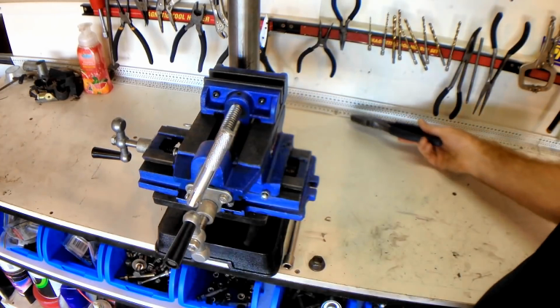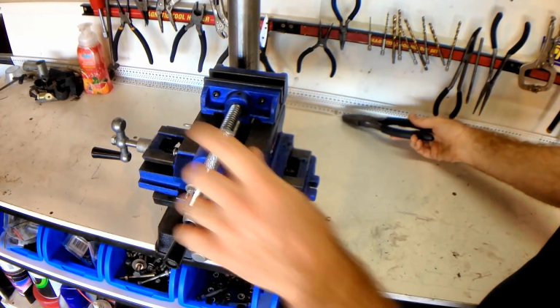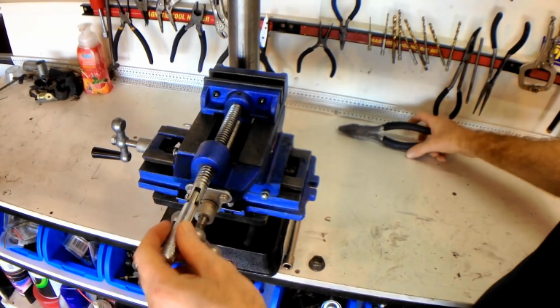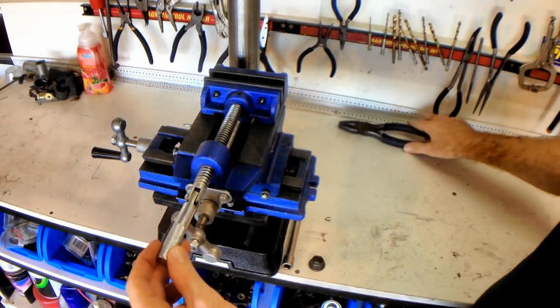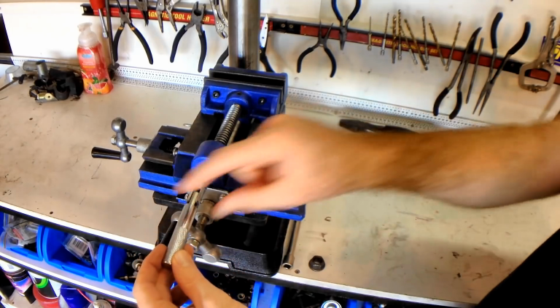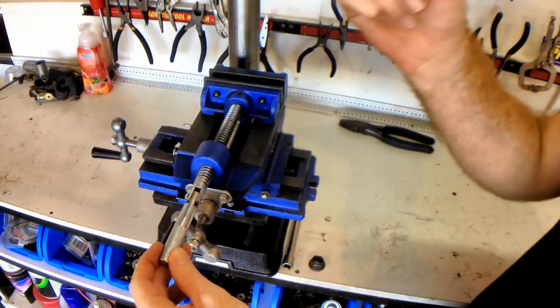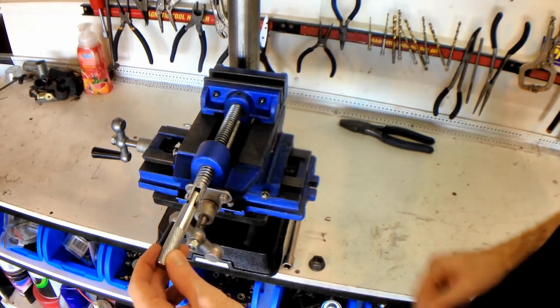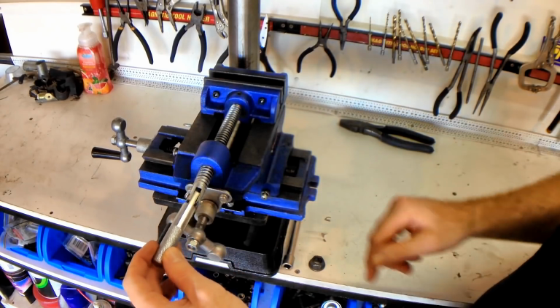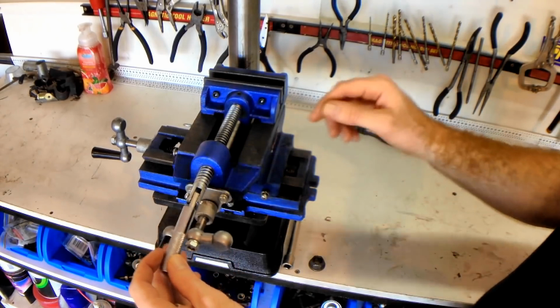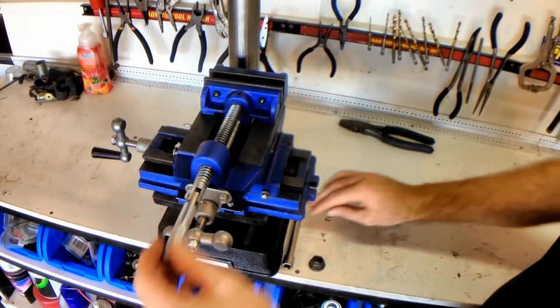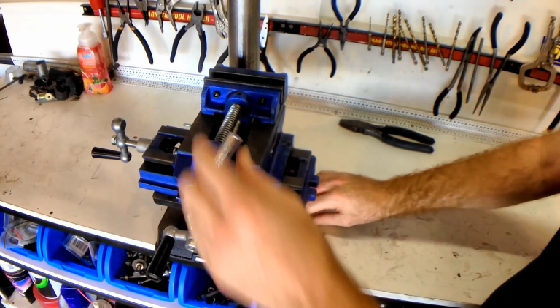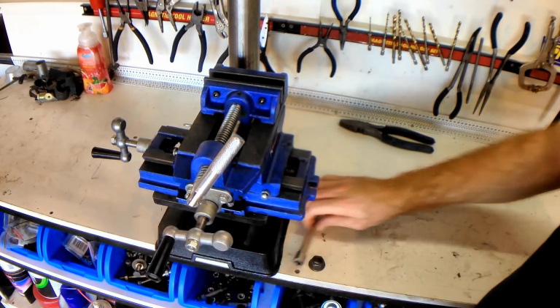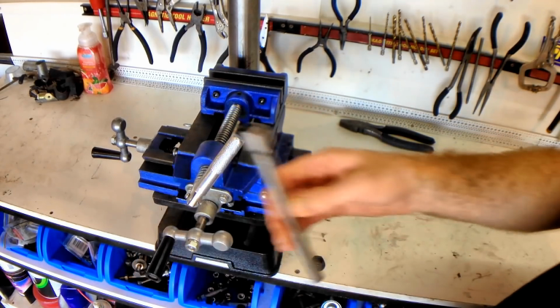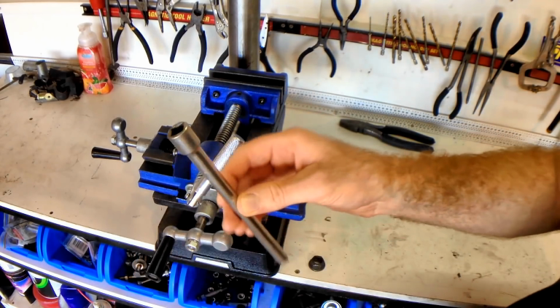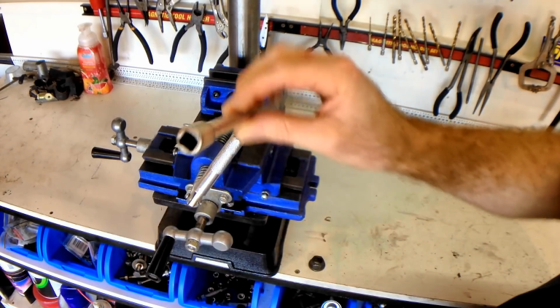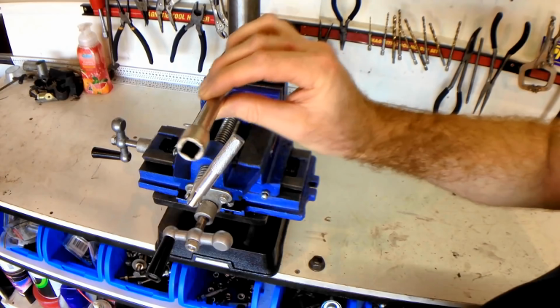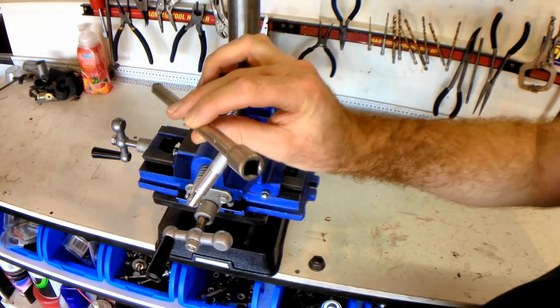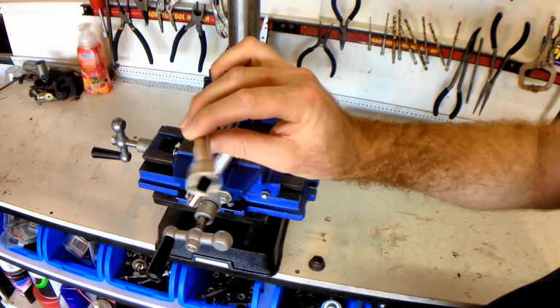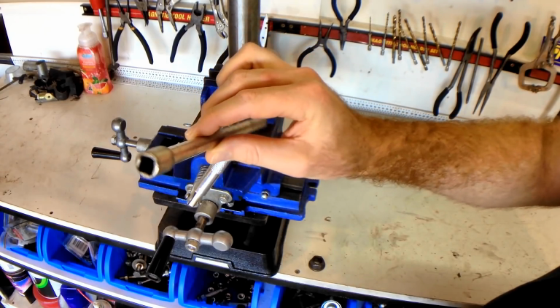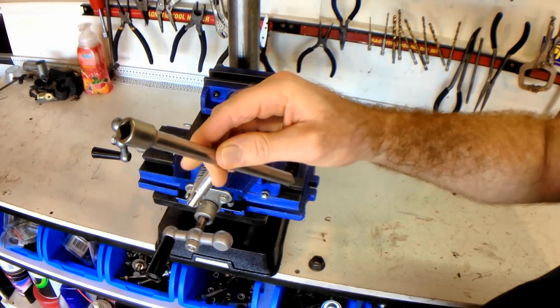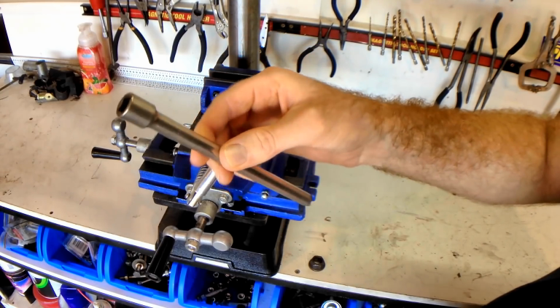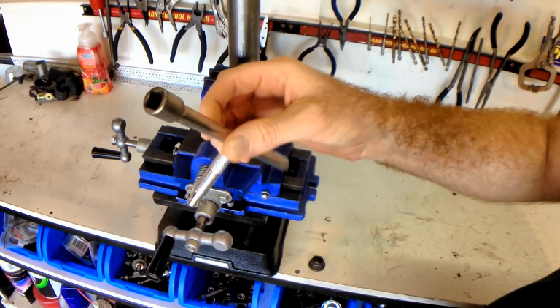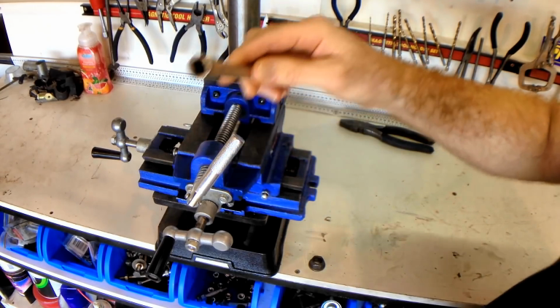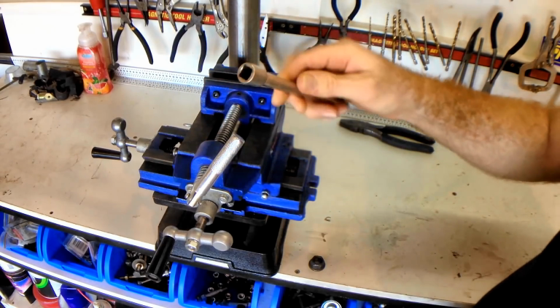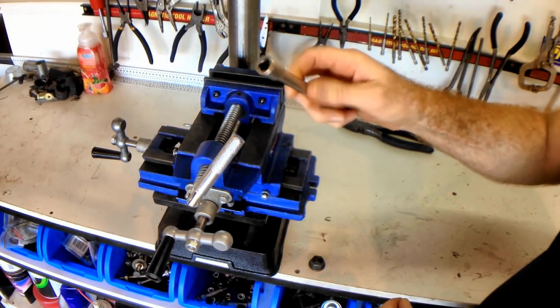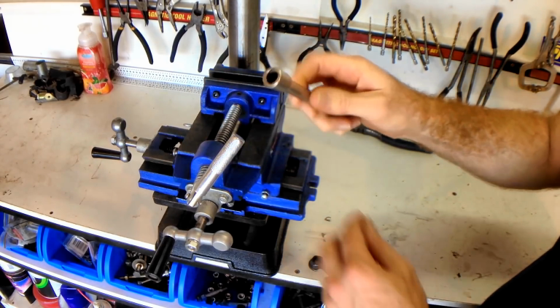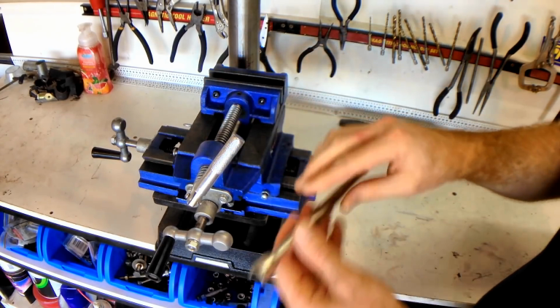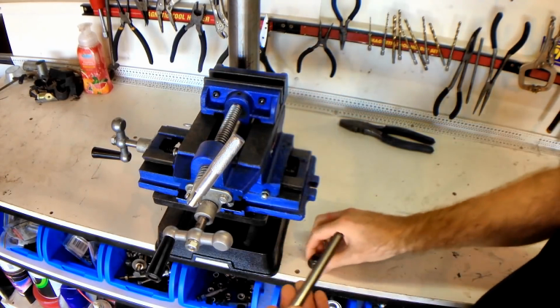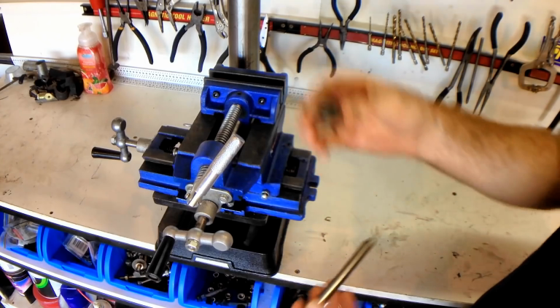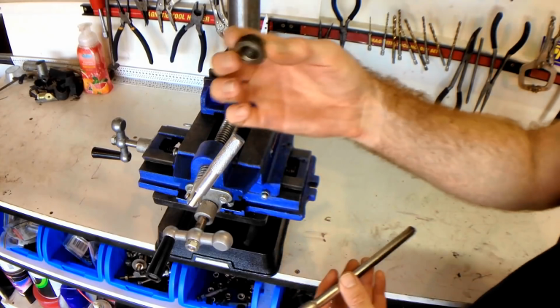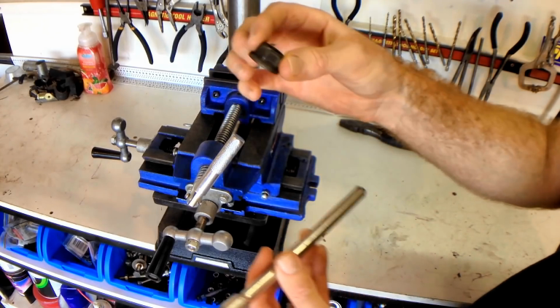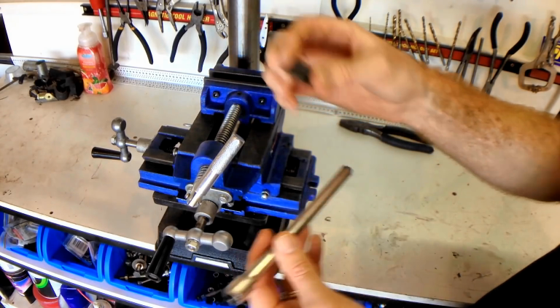So what I'm going to do is get rid of this and replace it with an old 3/8 socket extension, and I might even put a hex nut on there as well.